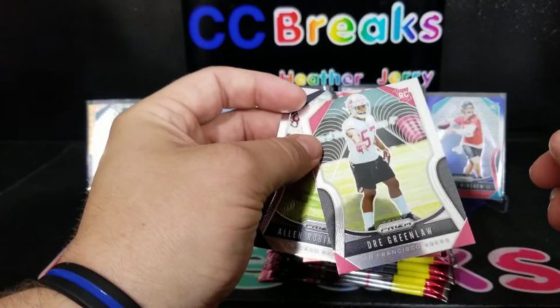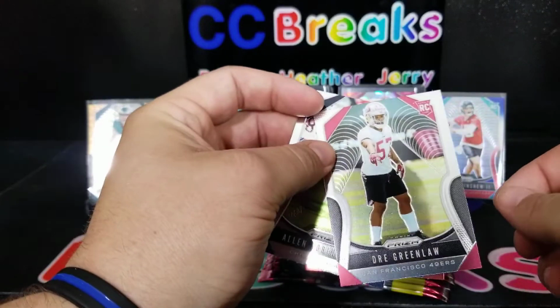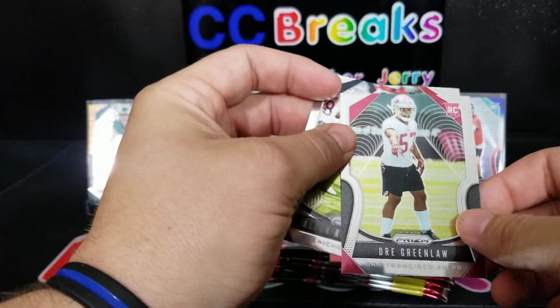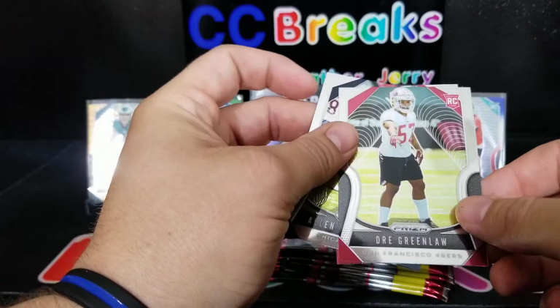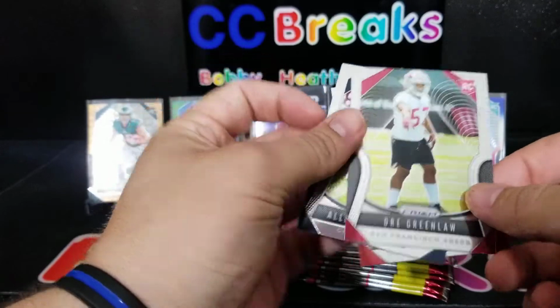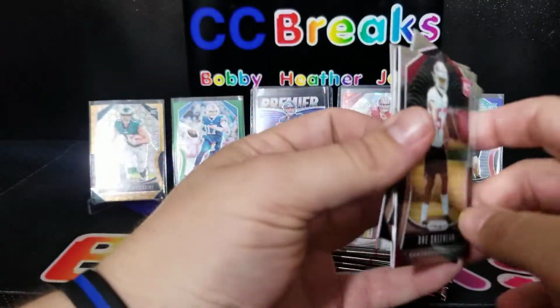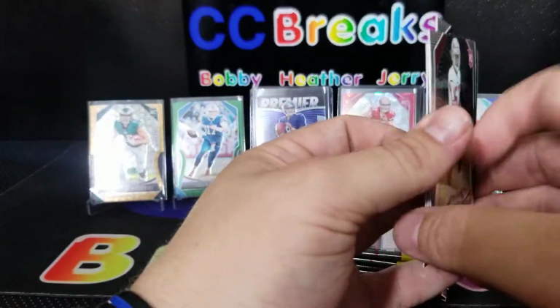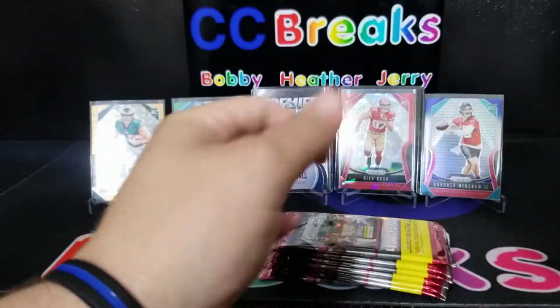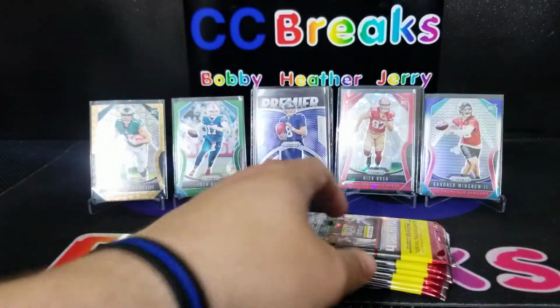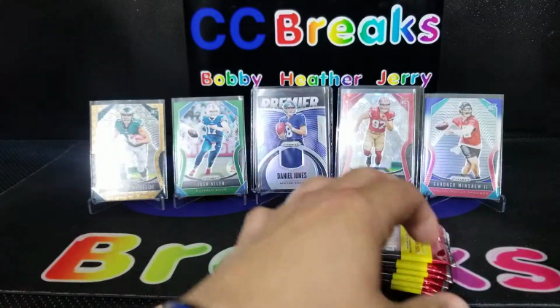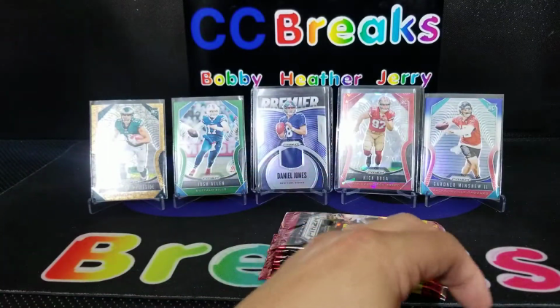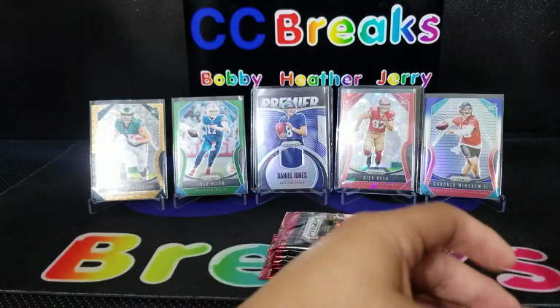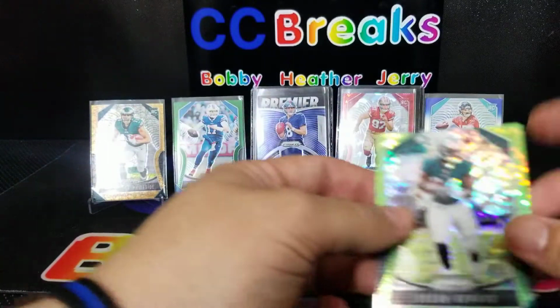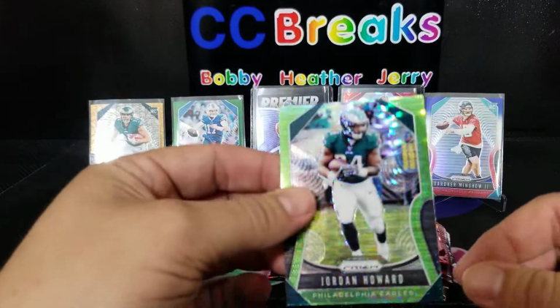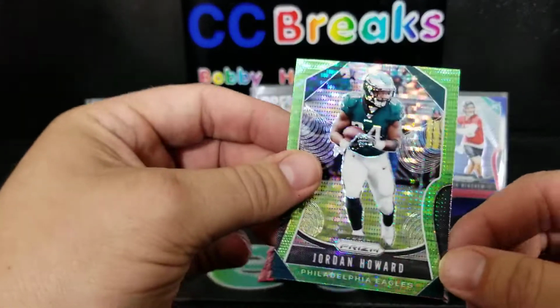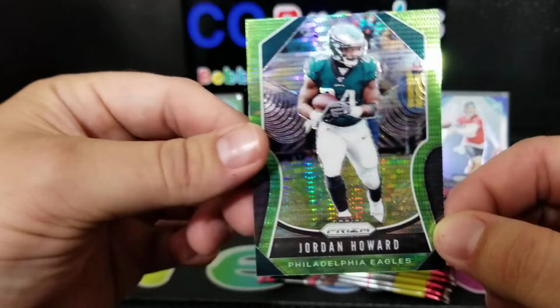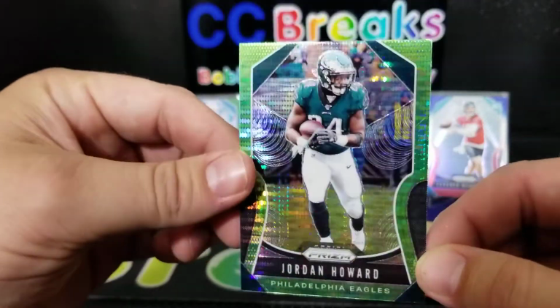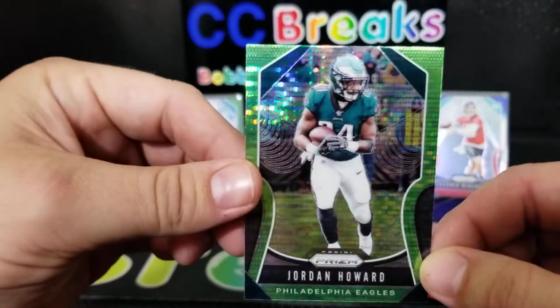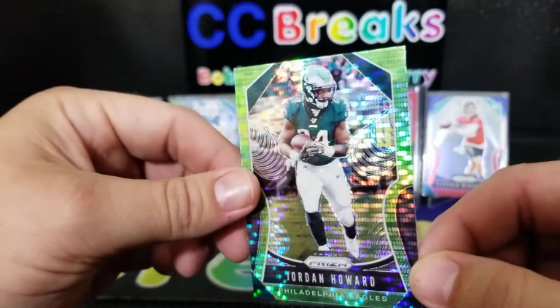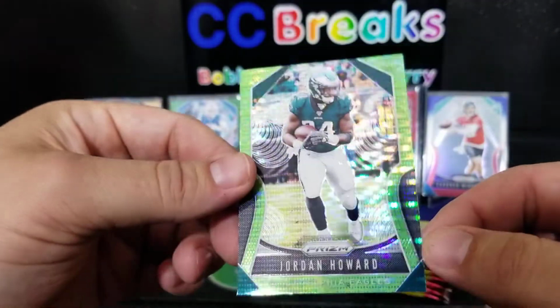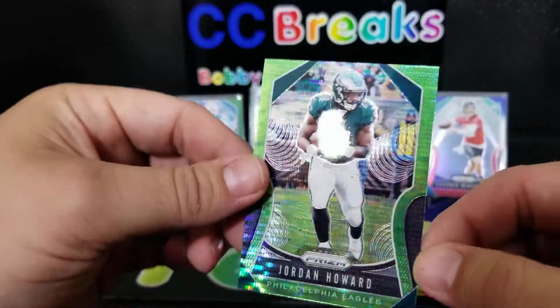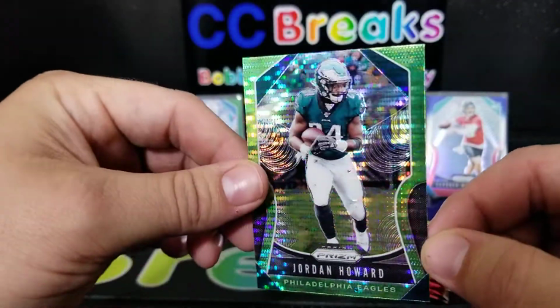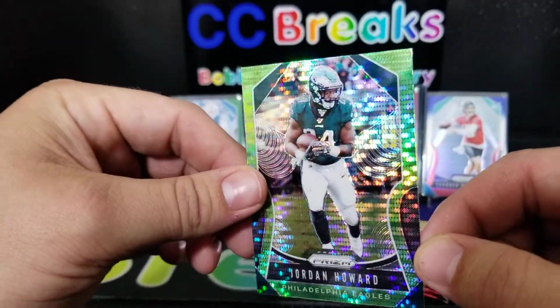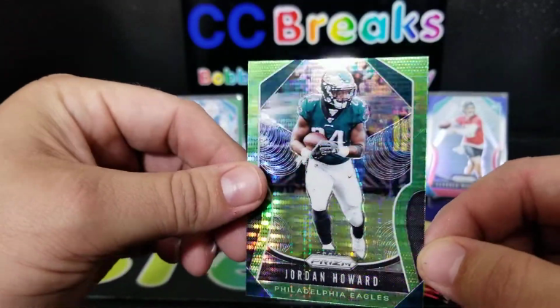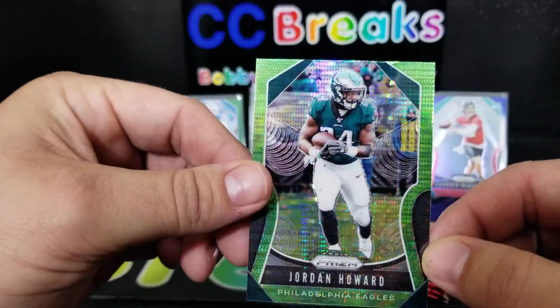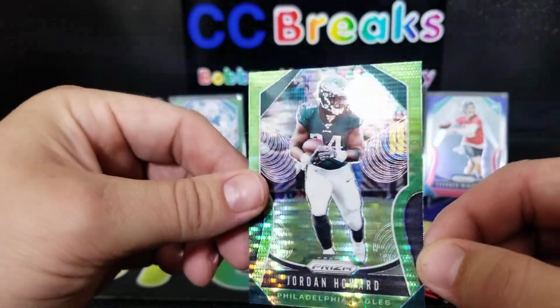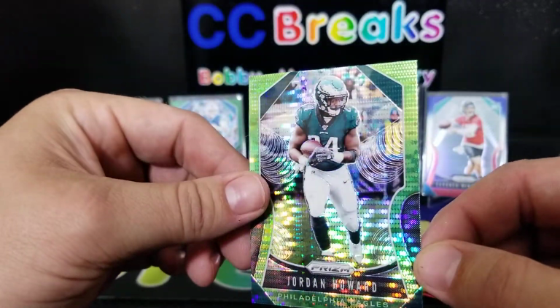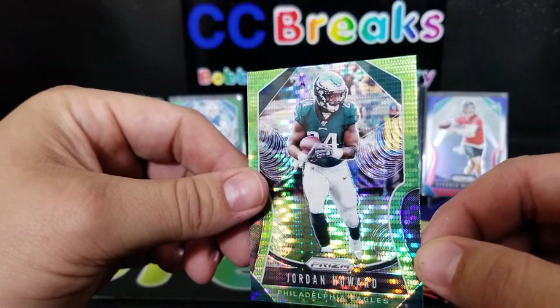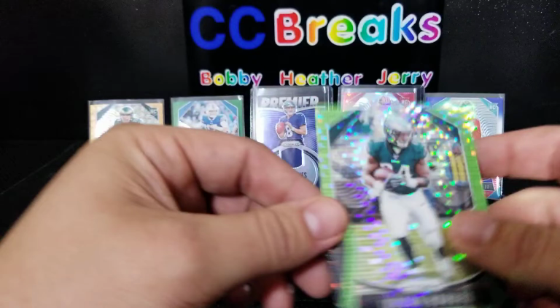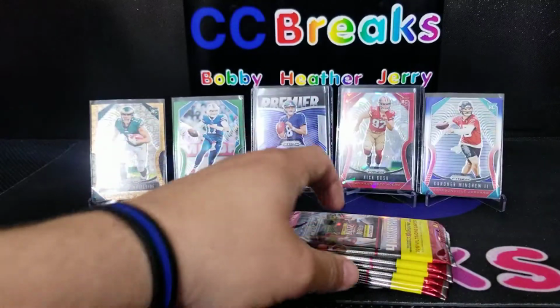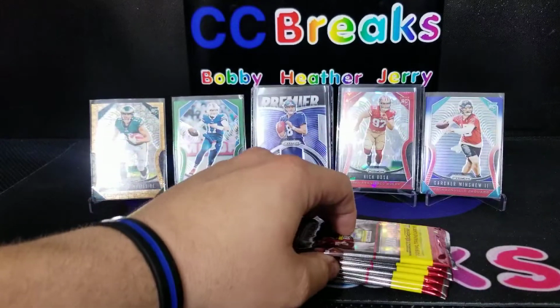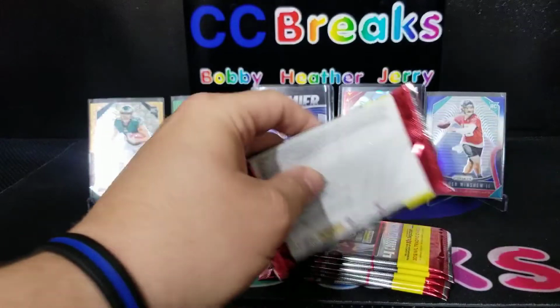And then Dray Green-Law. Let's take a look at the insert — see how shiny it is. So that's a pulsar, it's nice. The green on green.